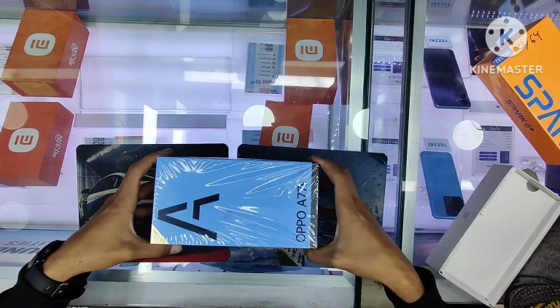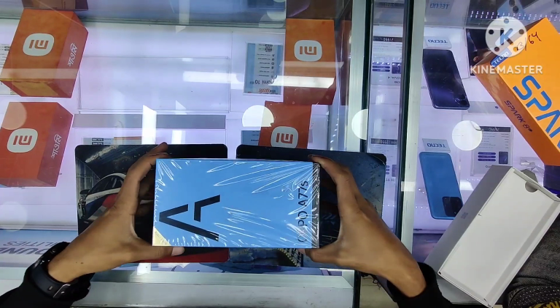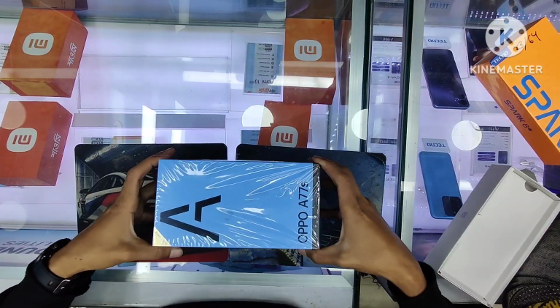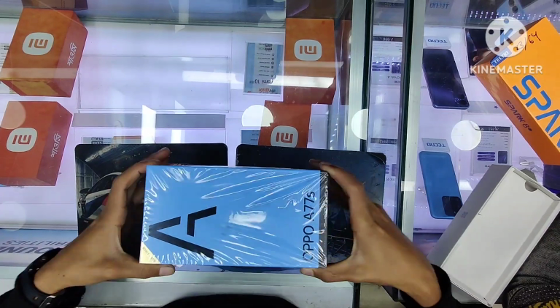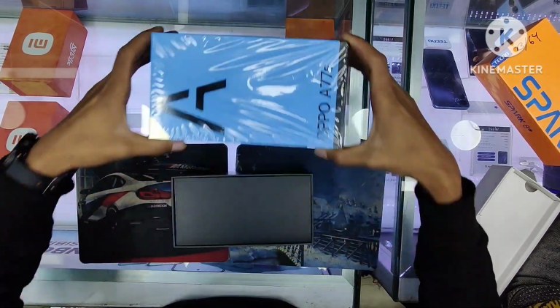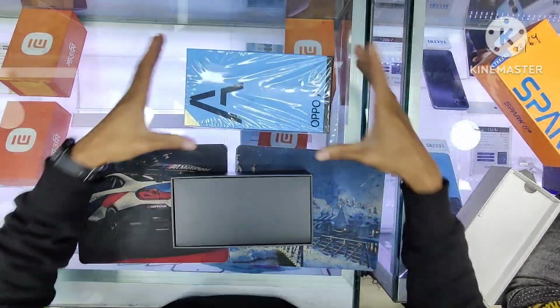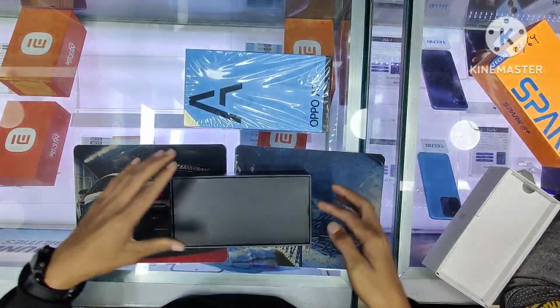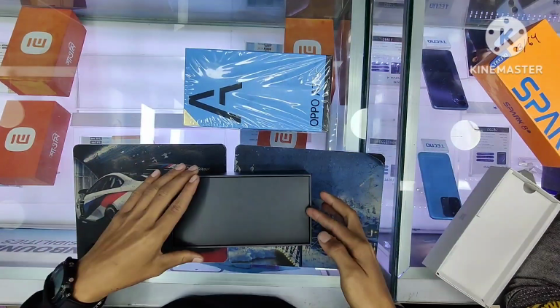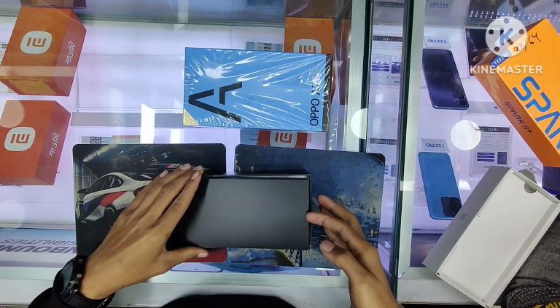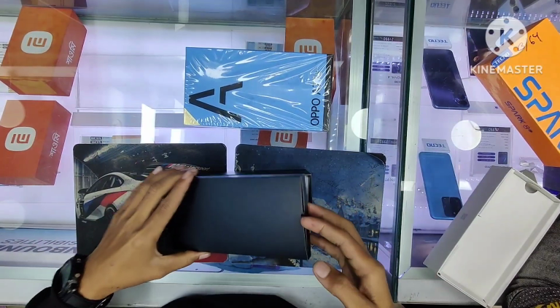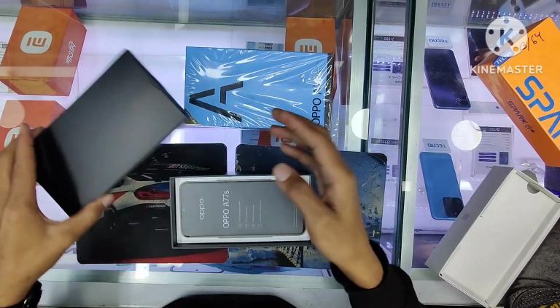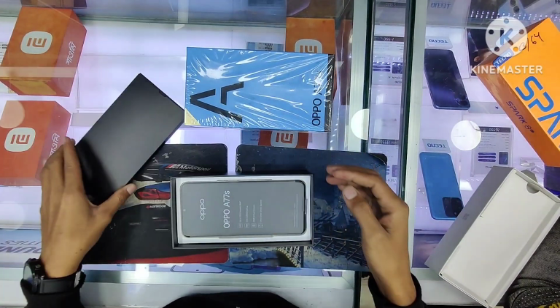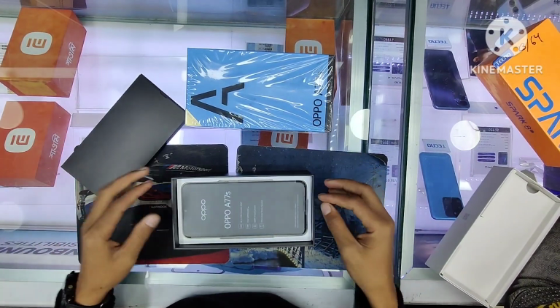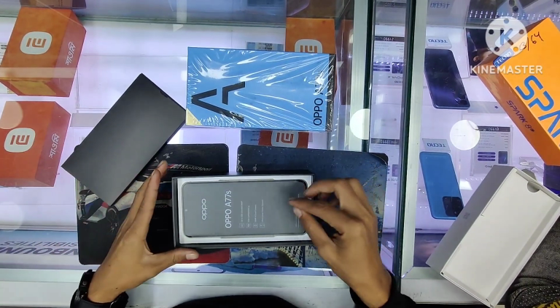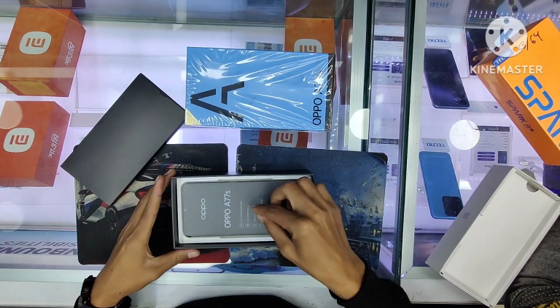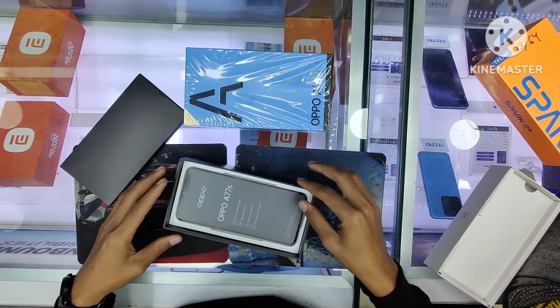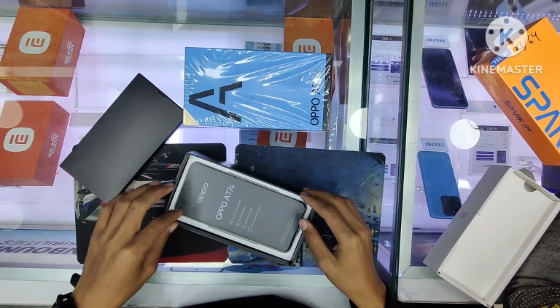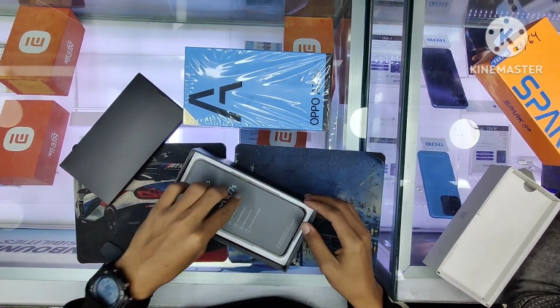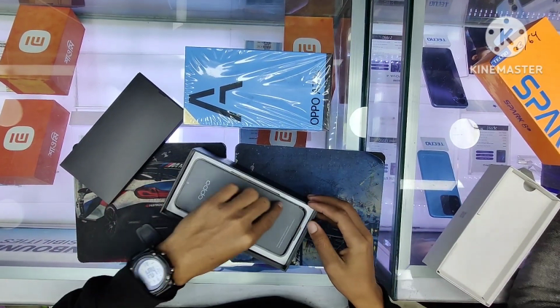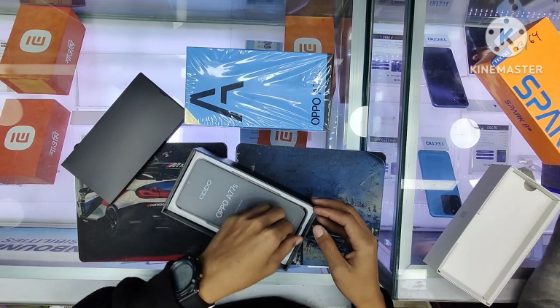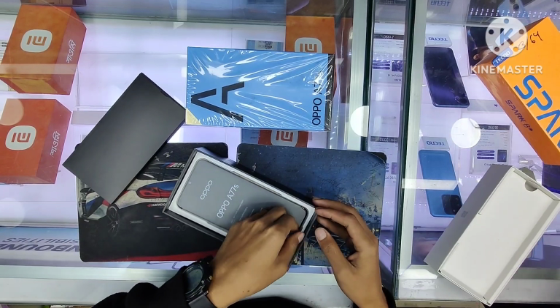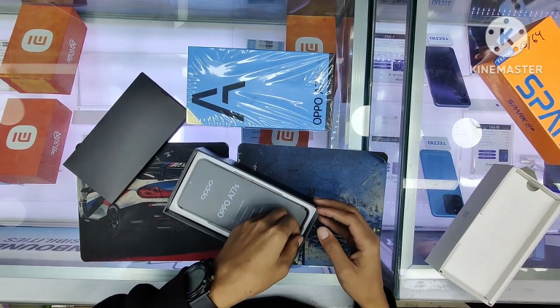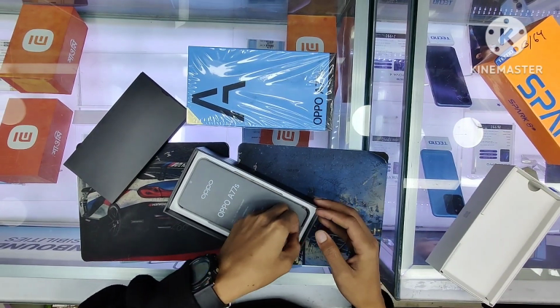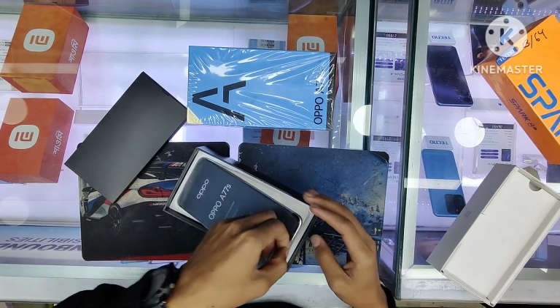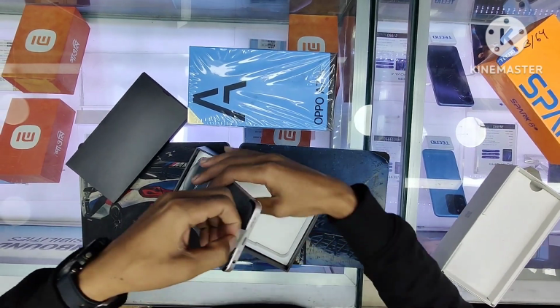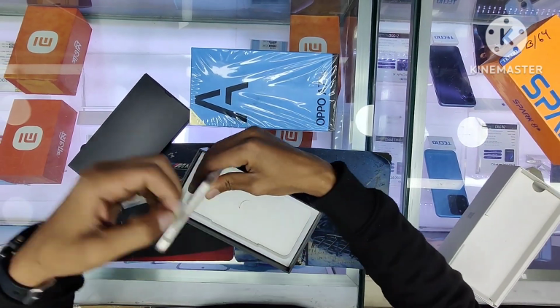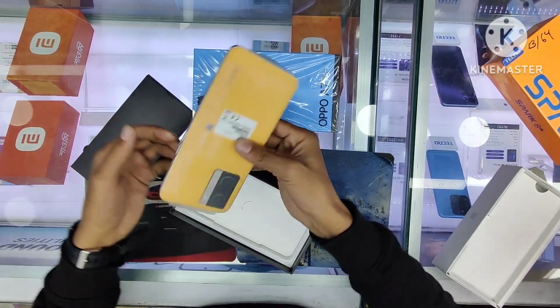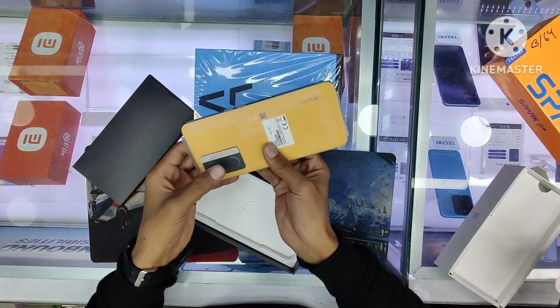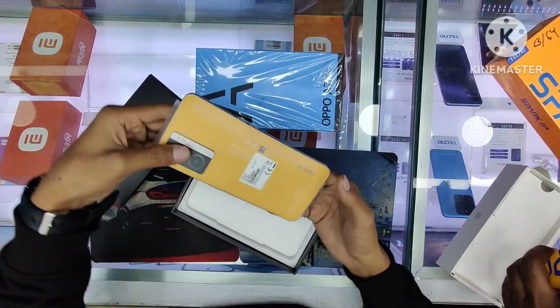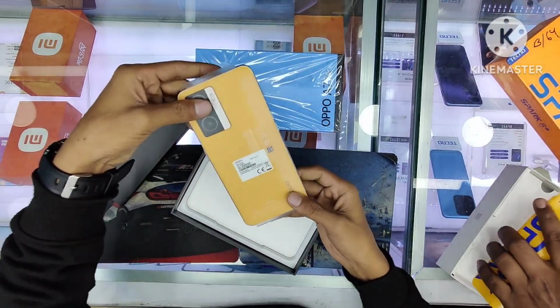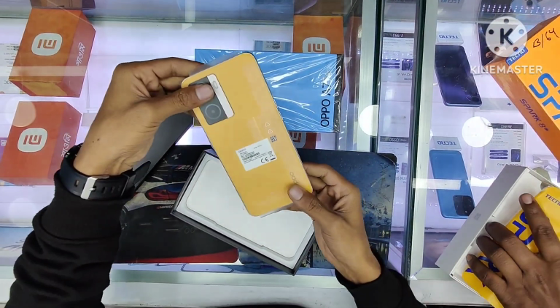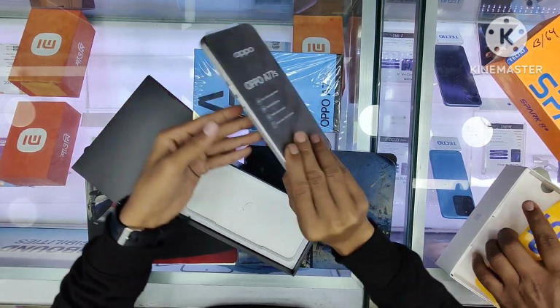Hello friends, as you can see the Oppo A77 FE Smartphone.